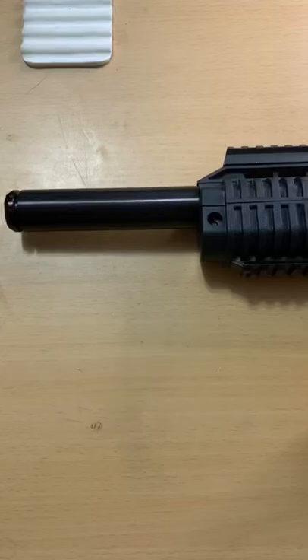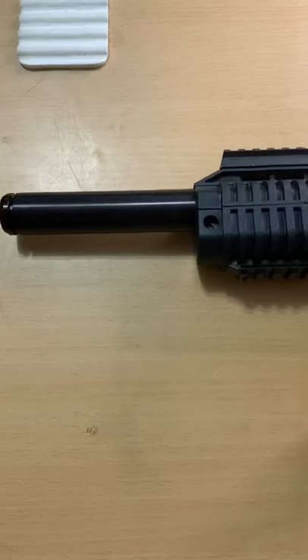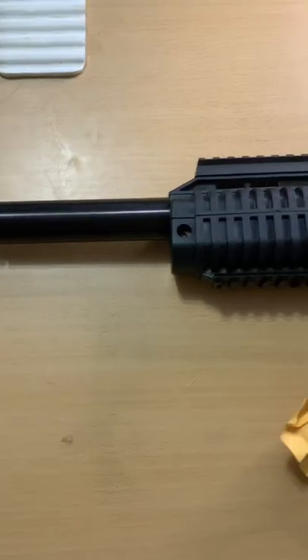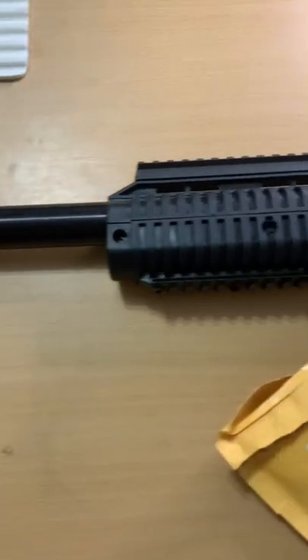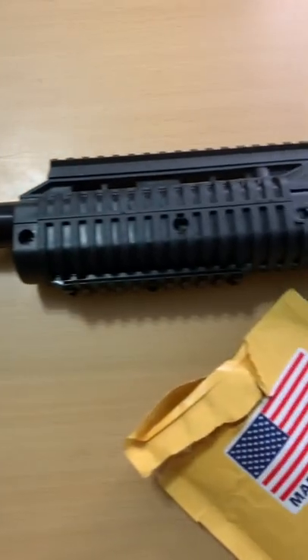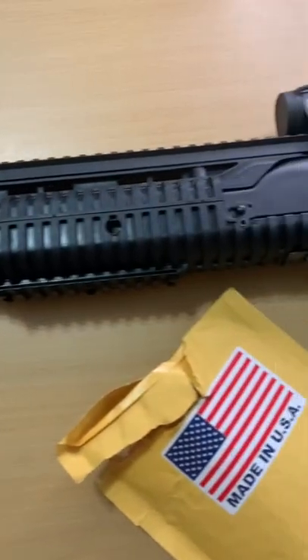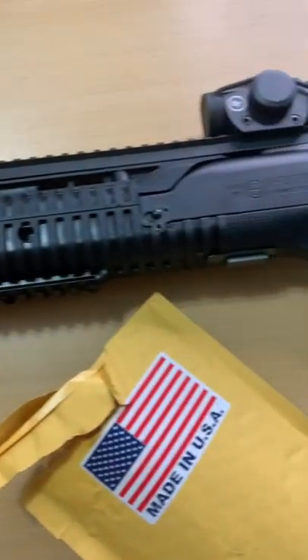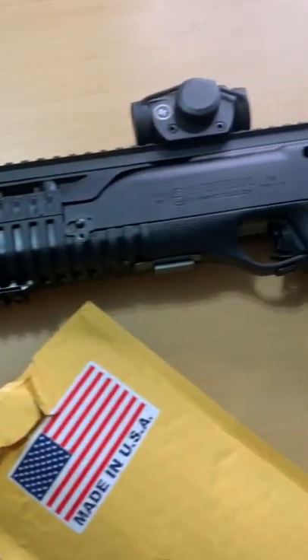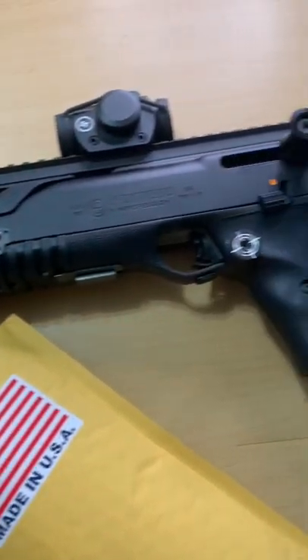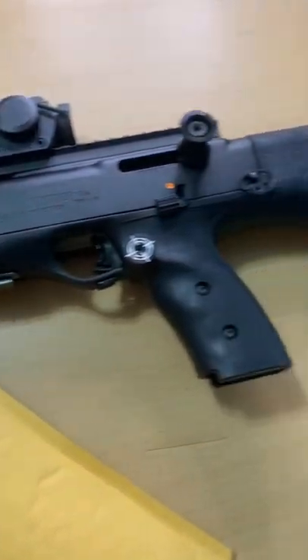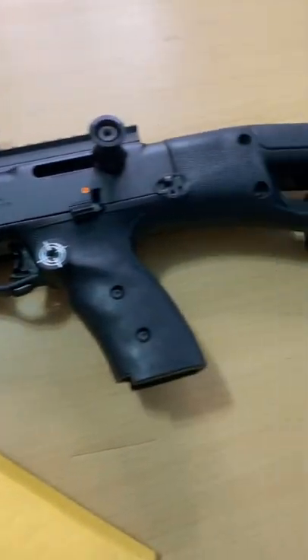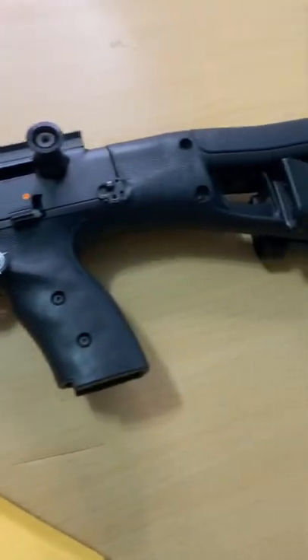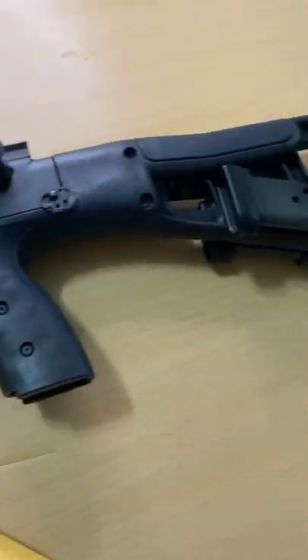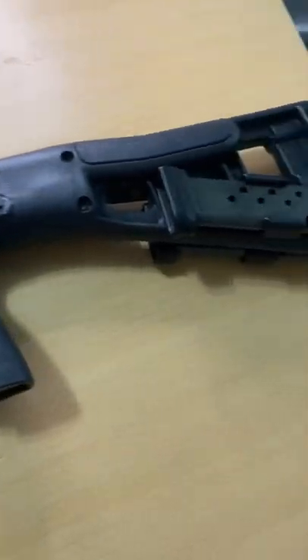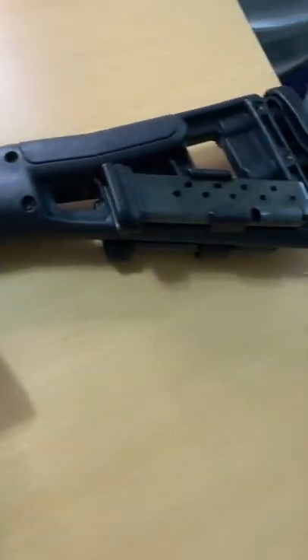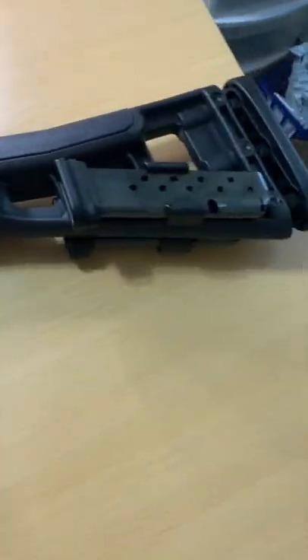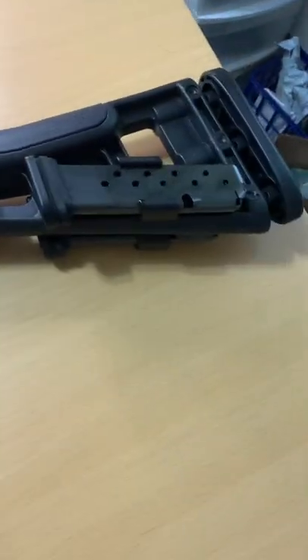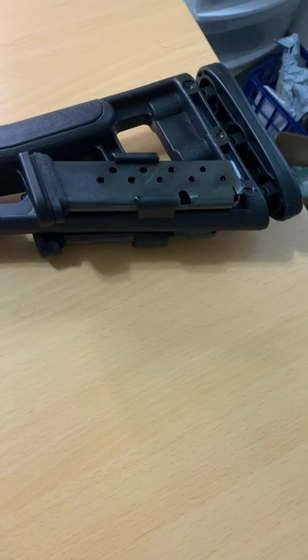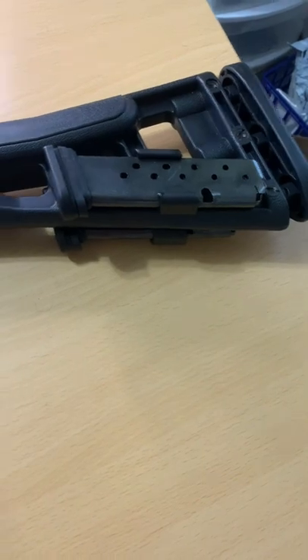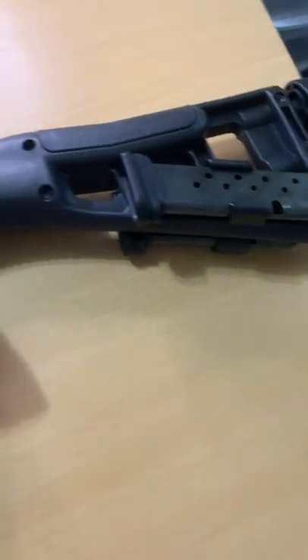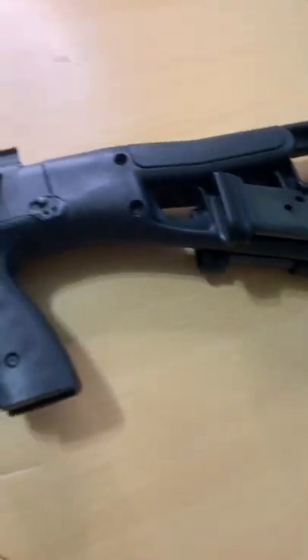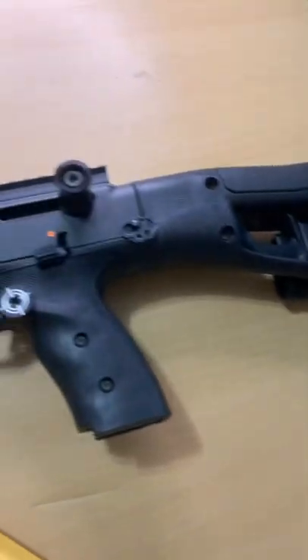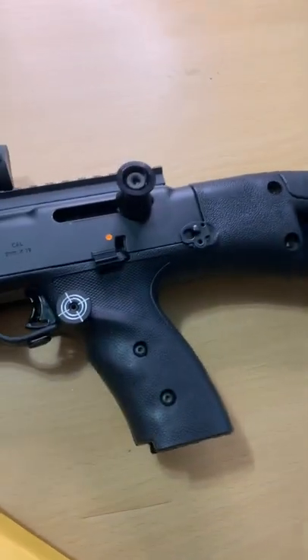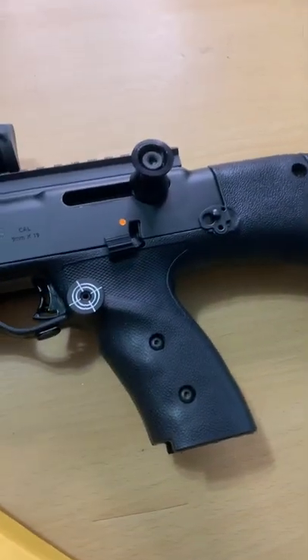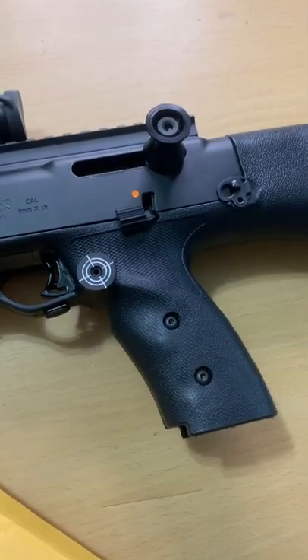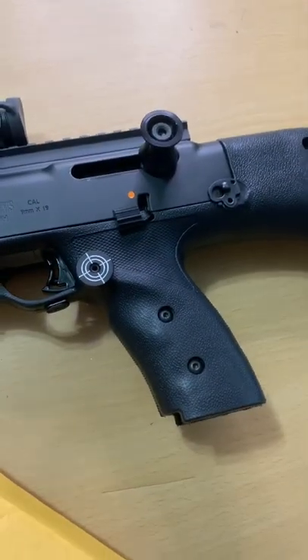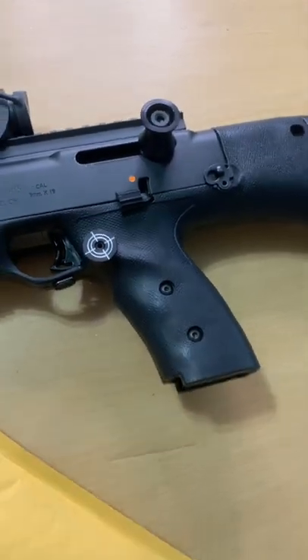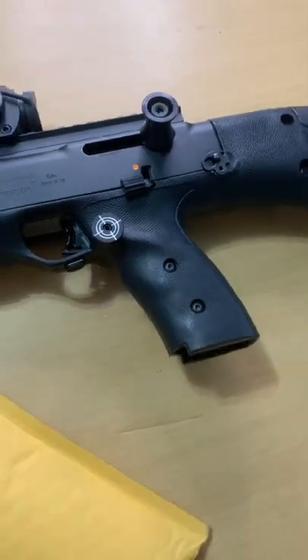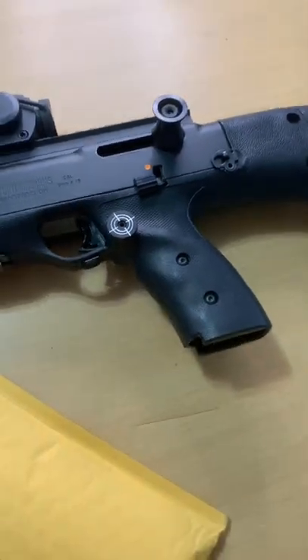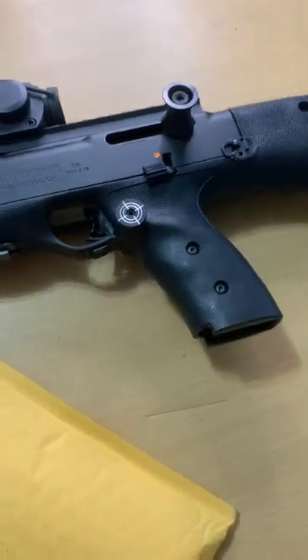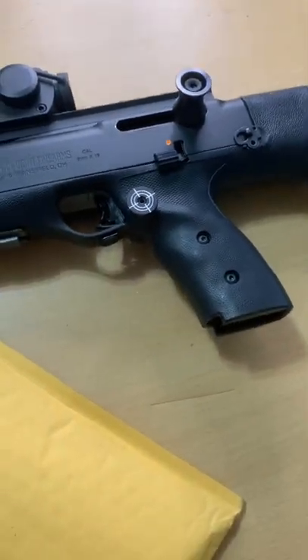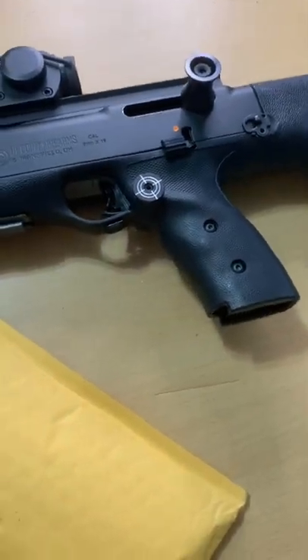Here's another one from a High Point Carbine Bros. Here's my High Point 995. Bolt's locked to the rear, unloaded.